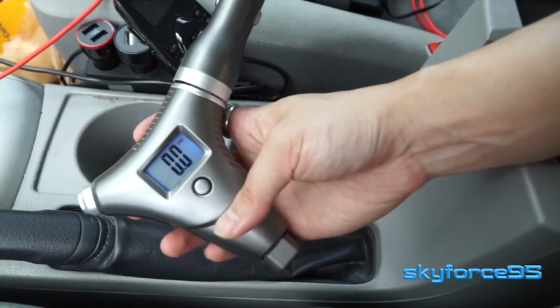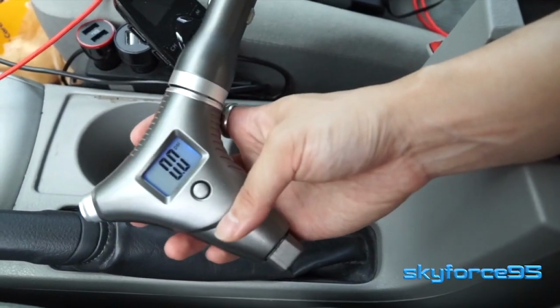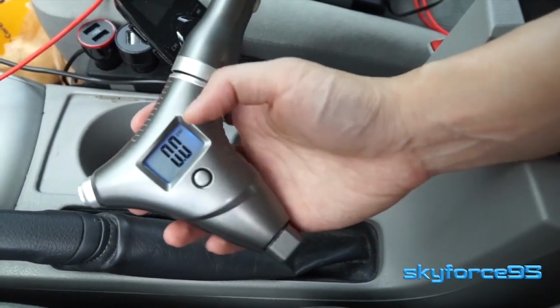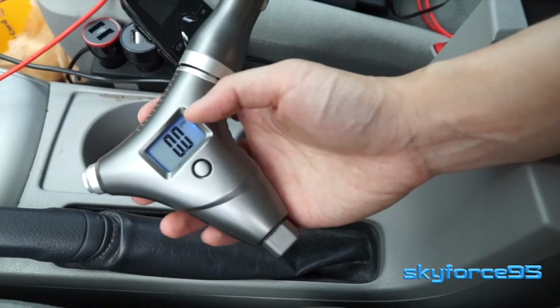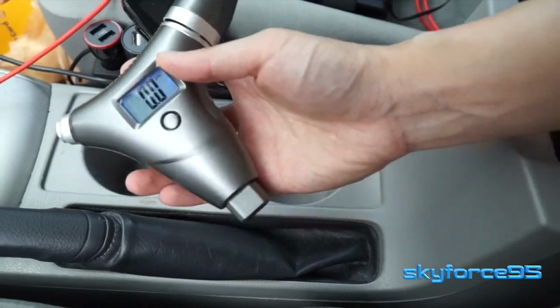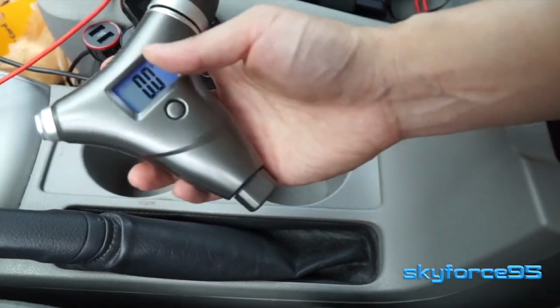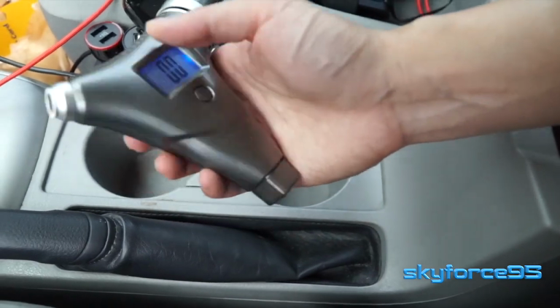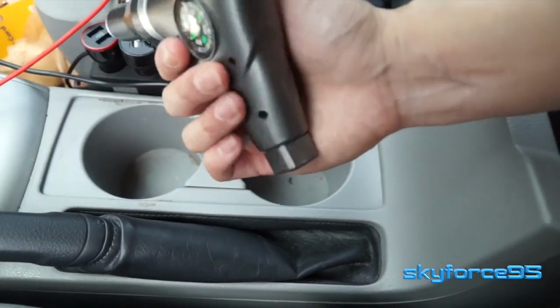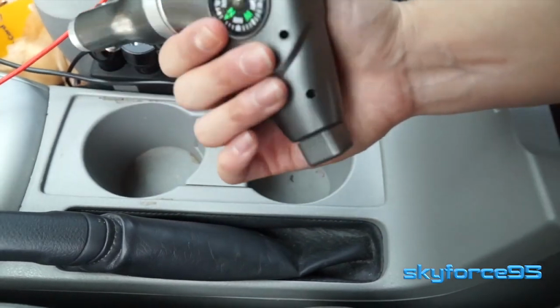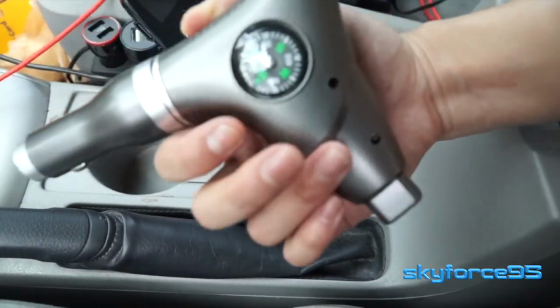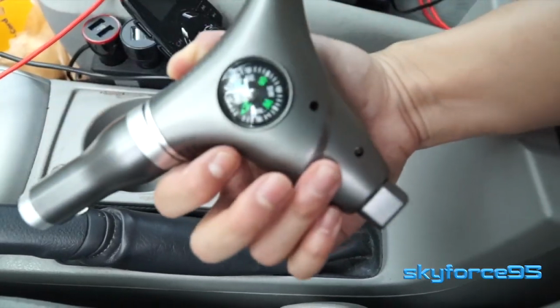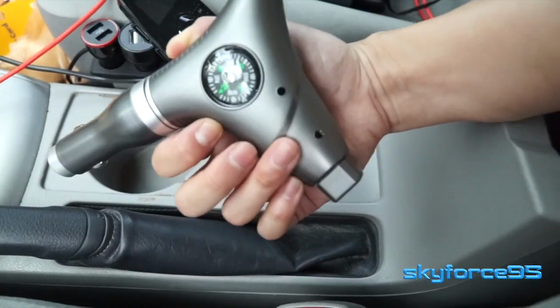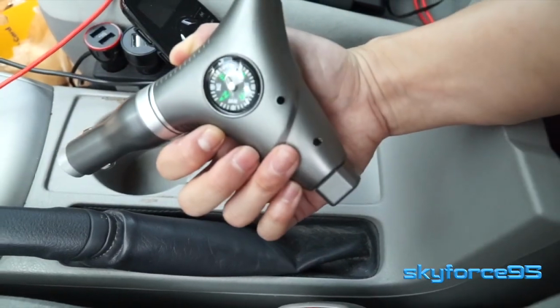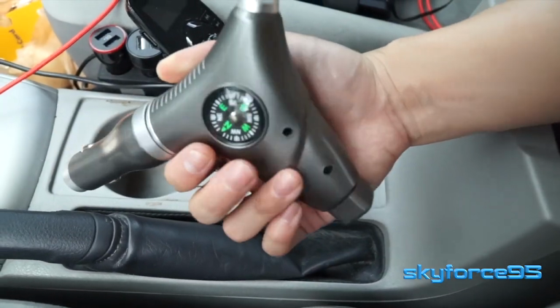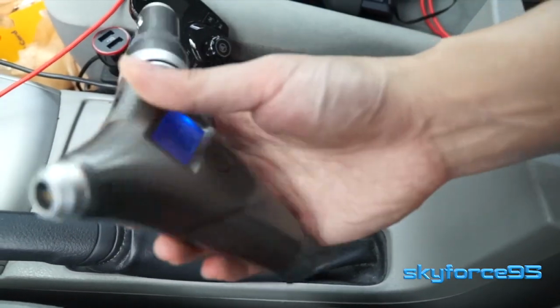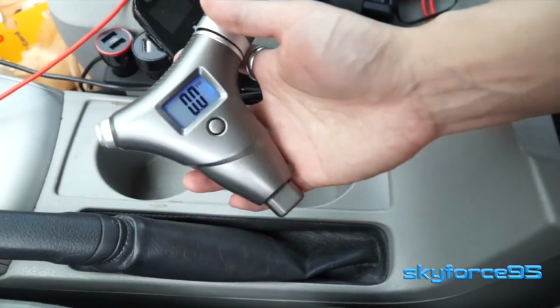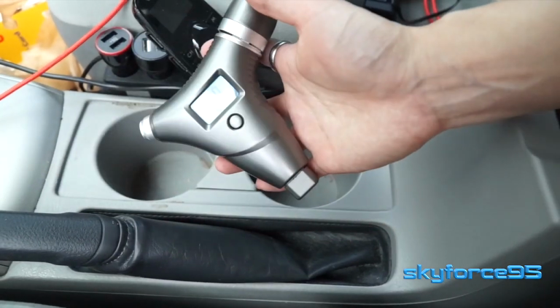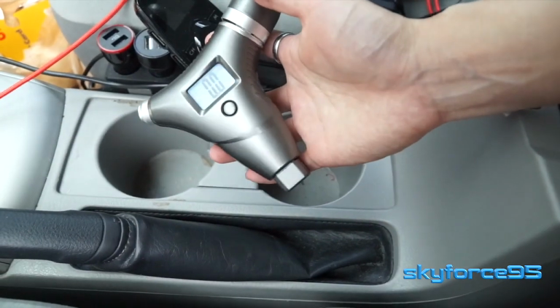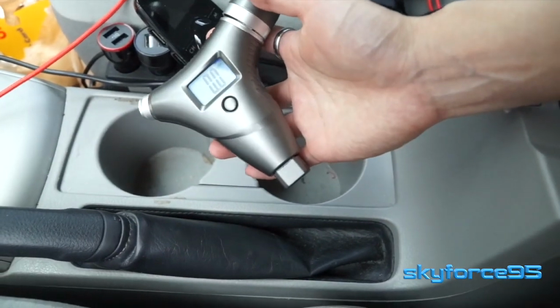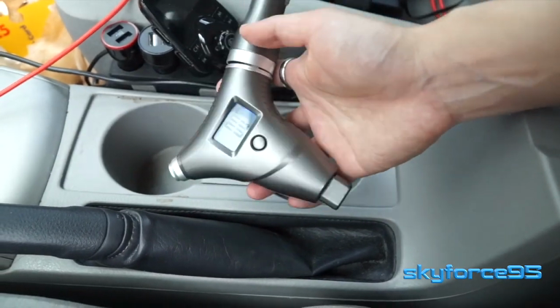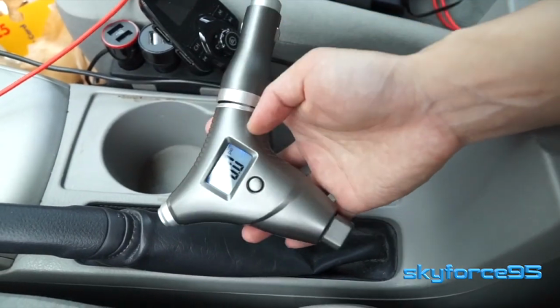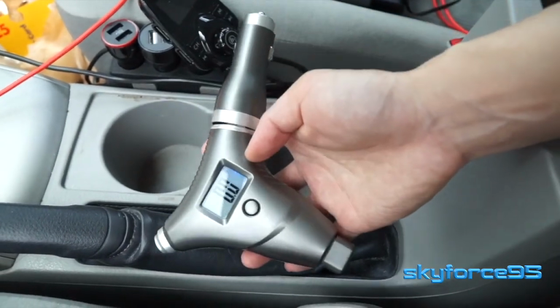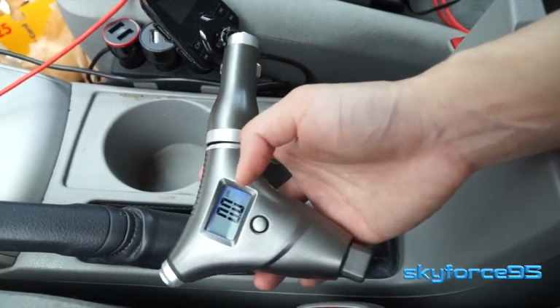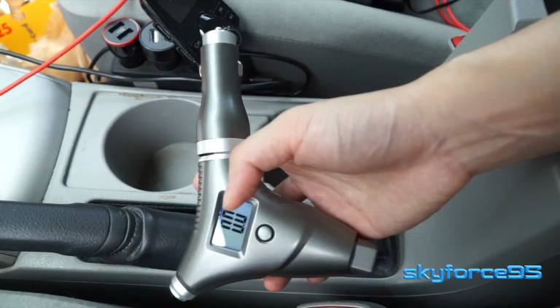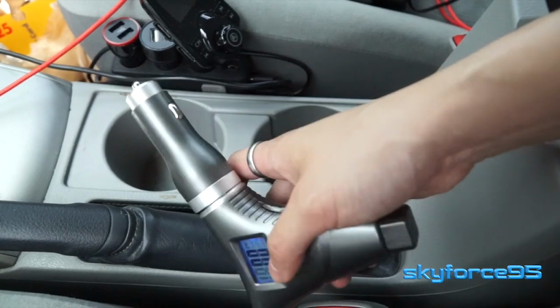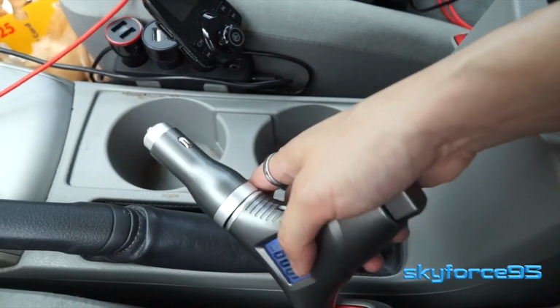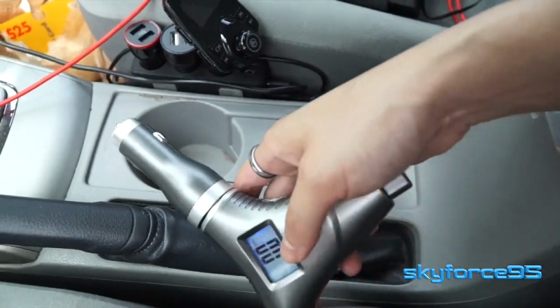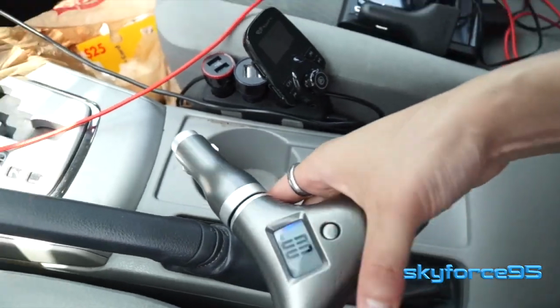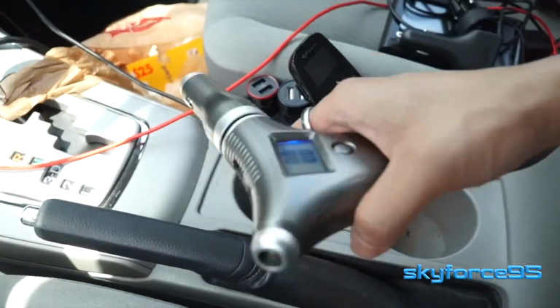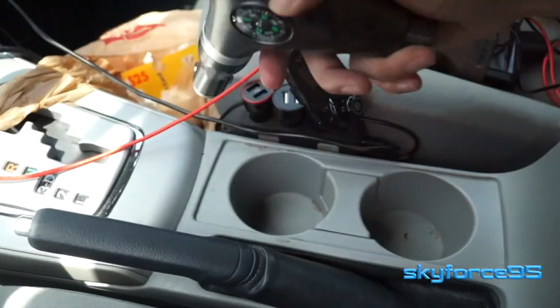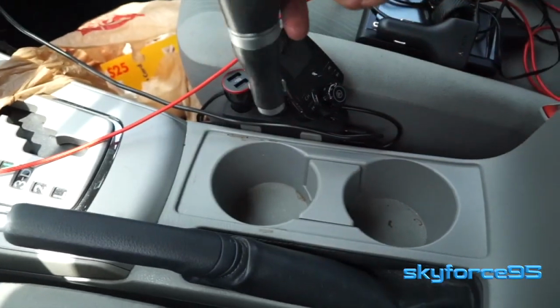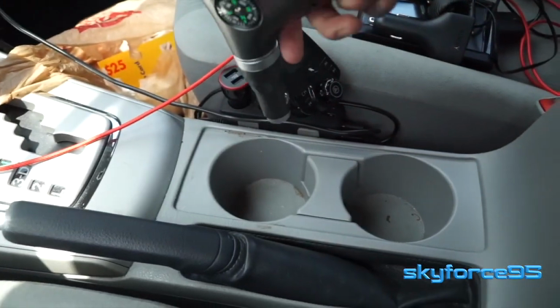I did another review on this. It also has a built-in window breaker, so it's a nice multi-tool, and it's easily rechargeable using the power outlet from your car.